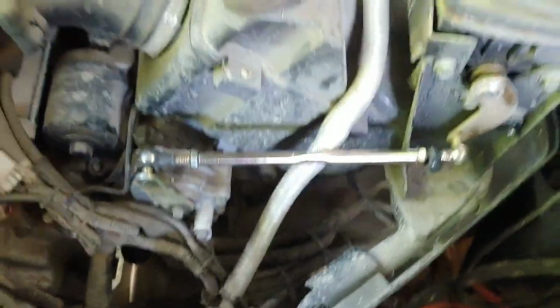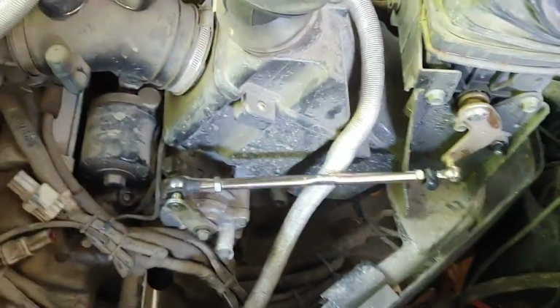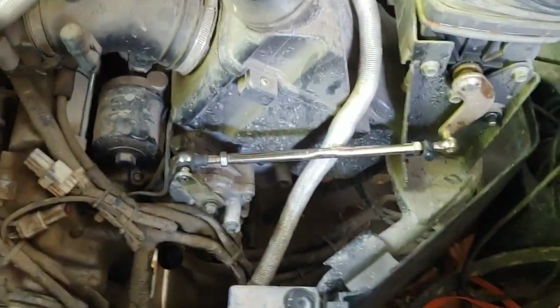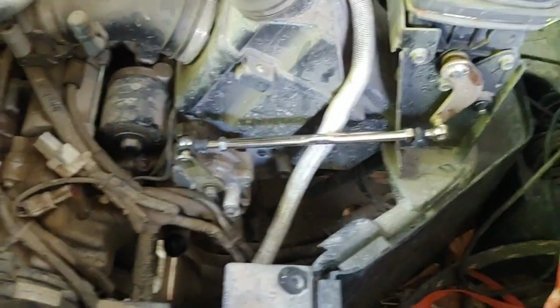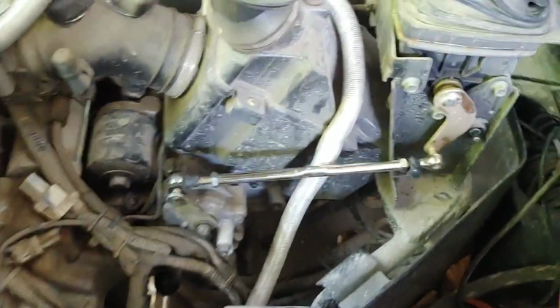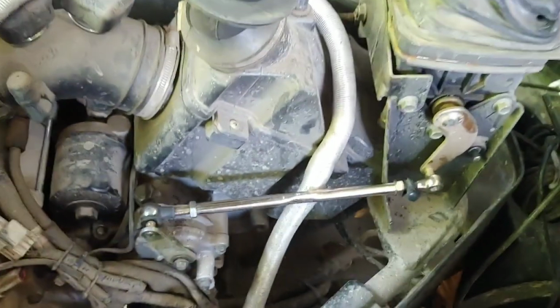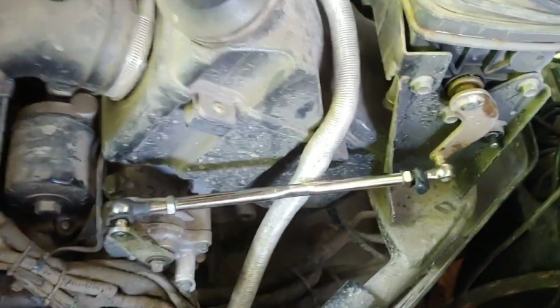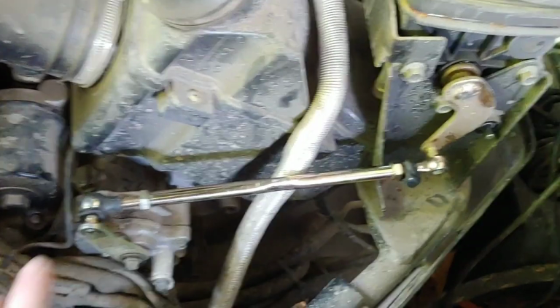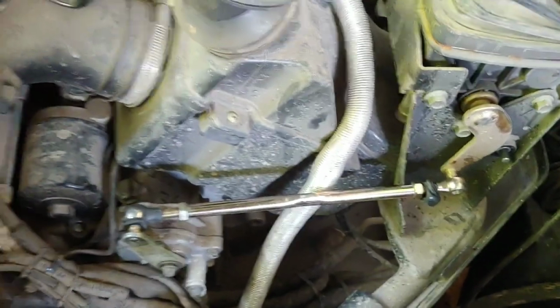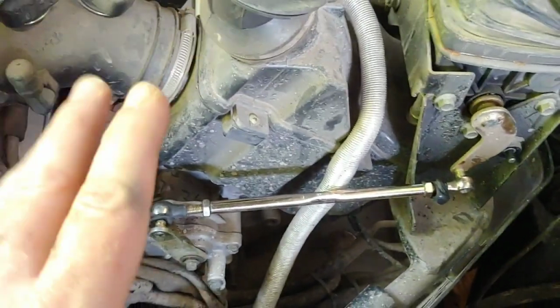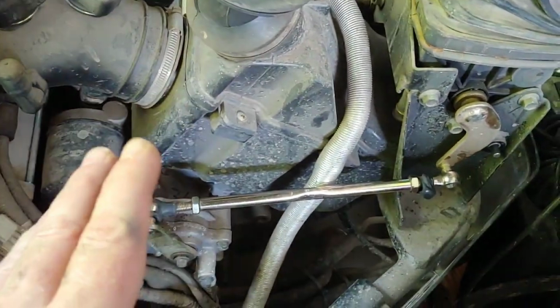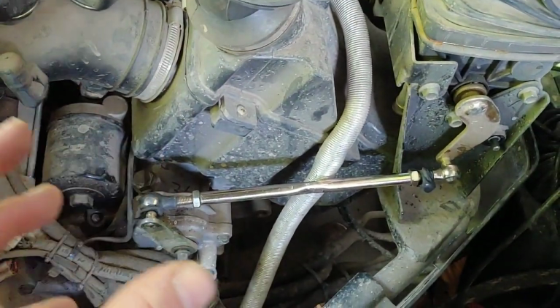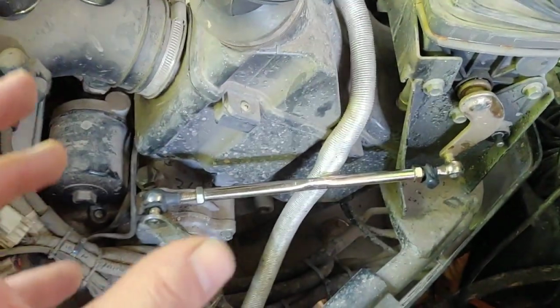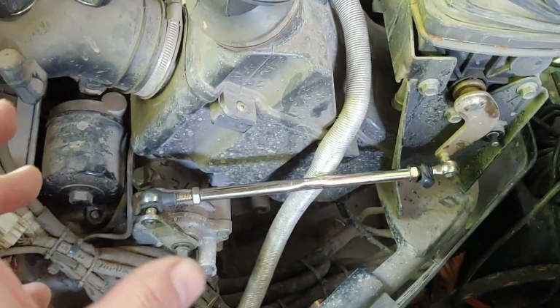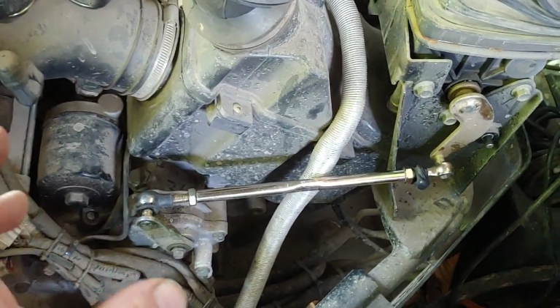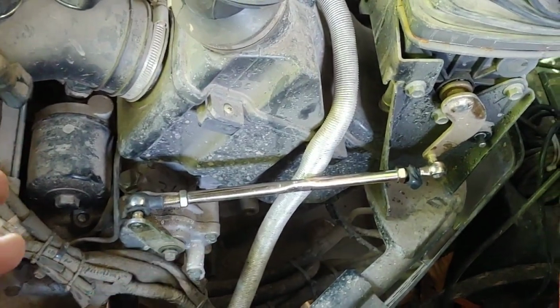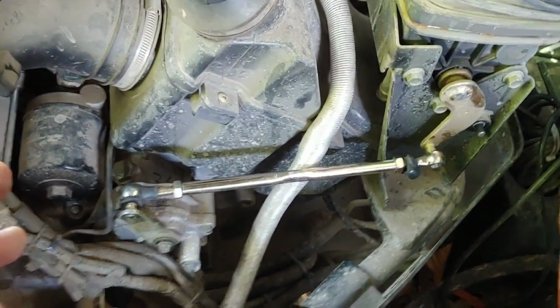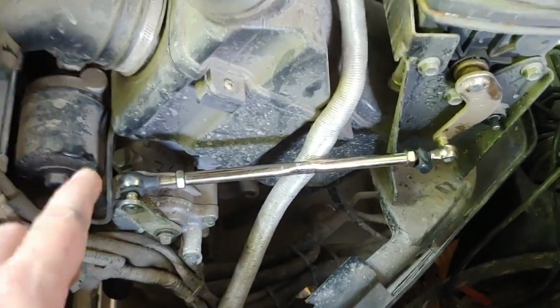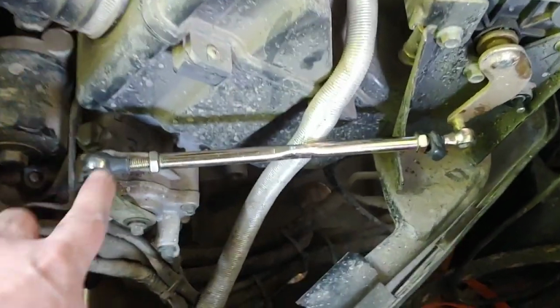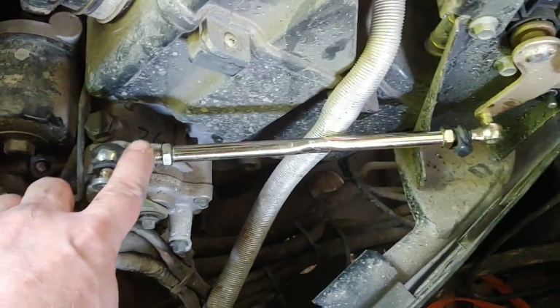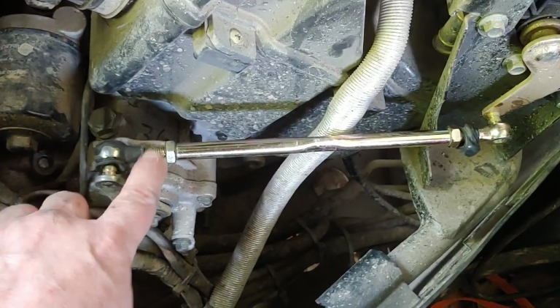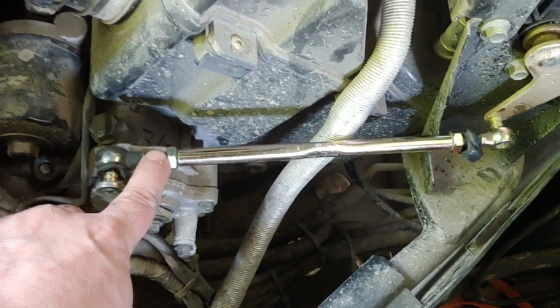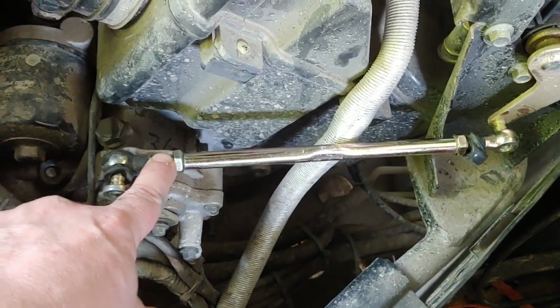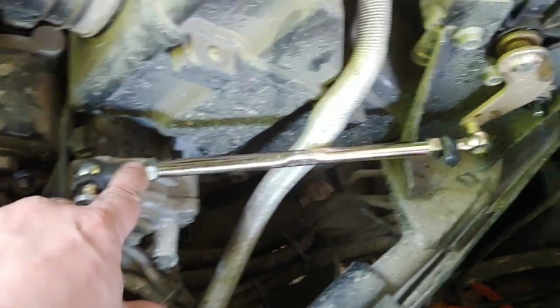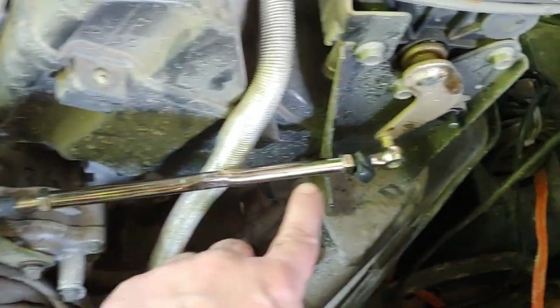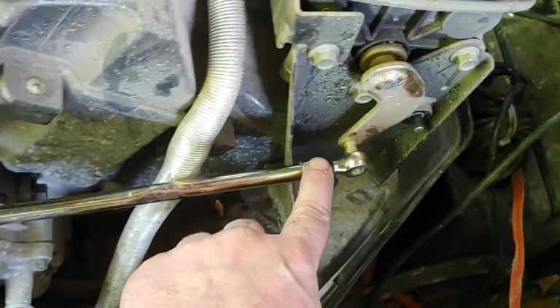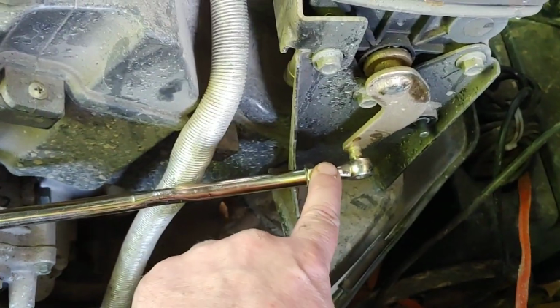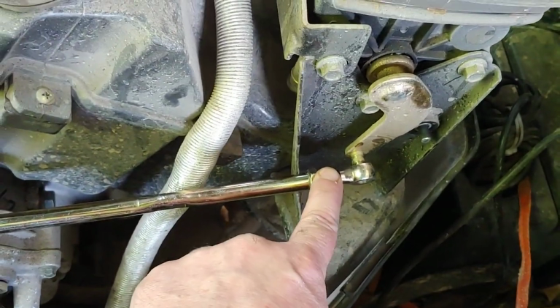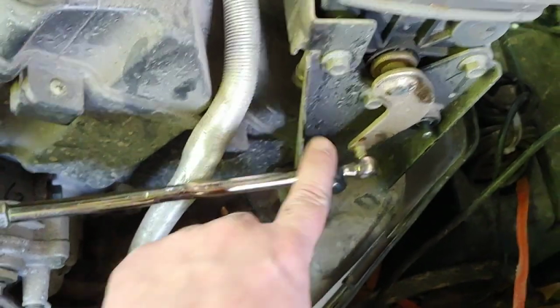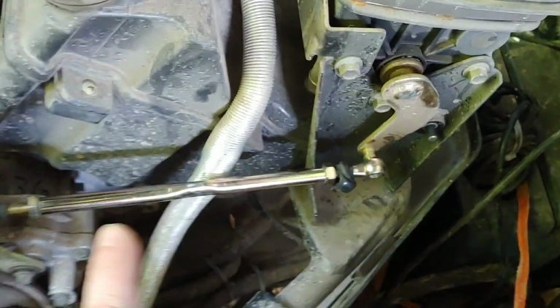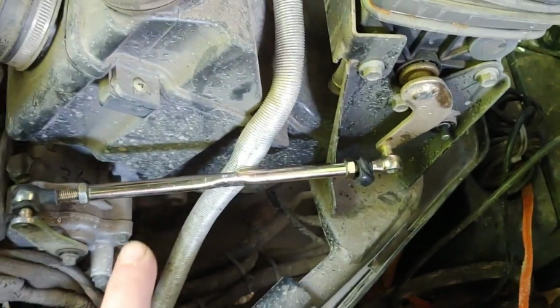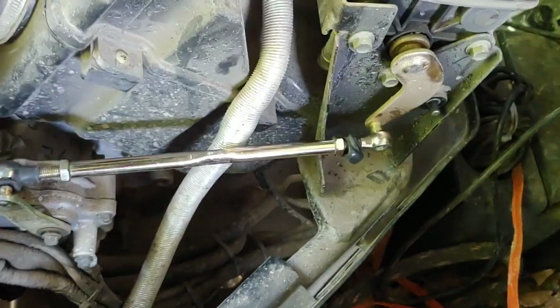One of the tricky things about this situation is righty-tighty, lefty-loosey does not apply here. On this side, yes, it's righty-tighty, lefty-loosey. But on this side it's the opposite, and that allows you to adjust it.